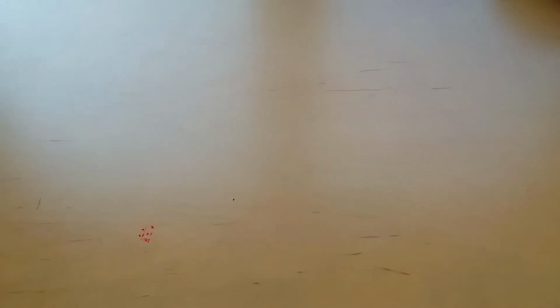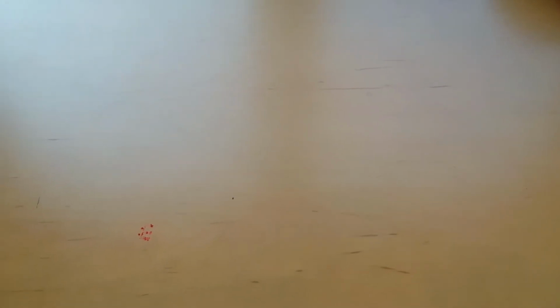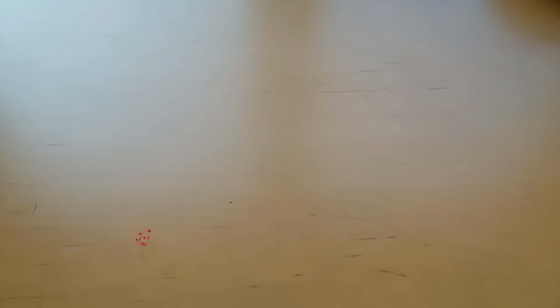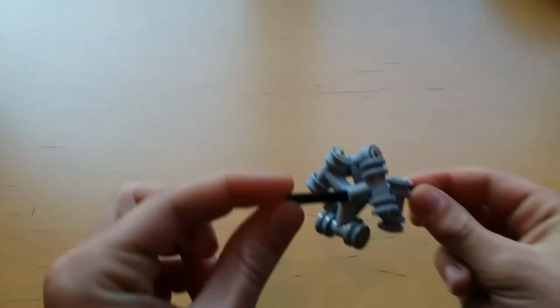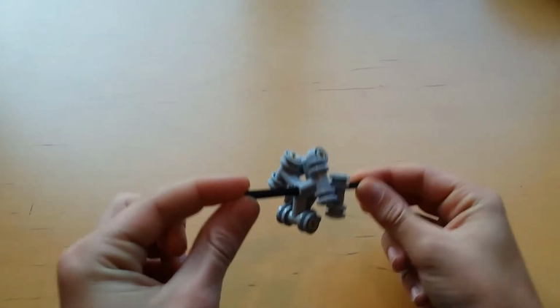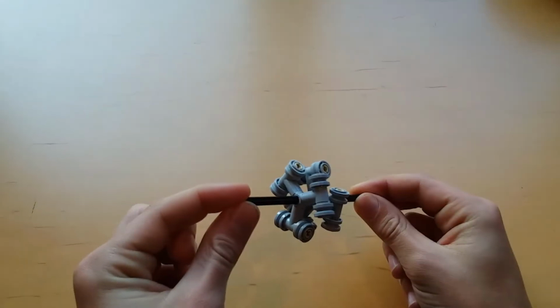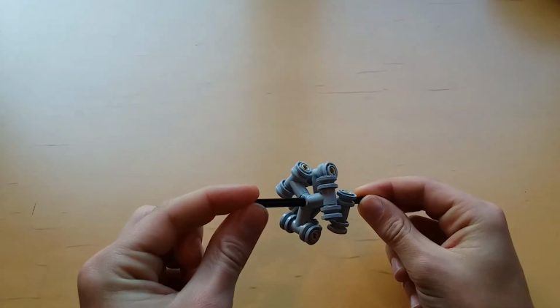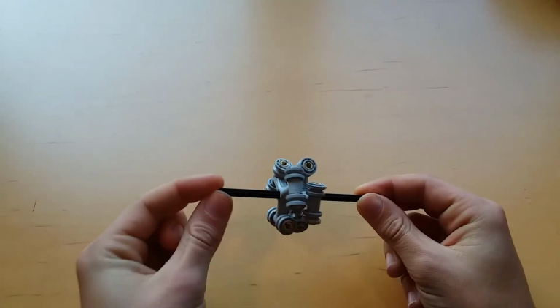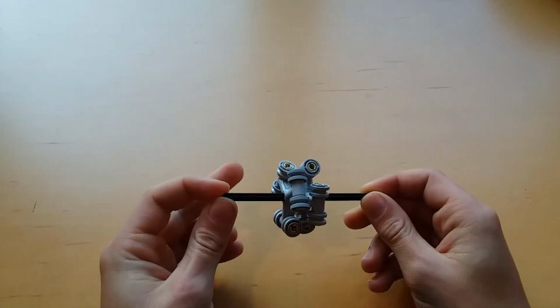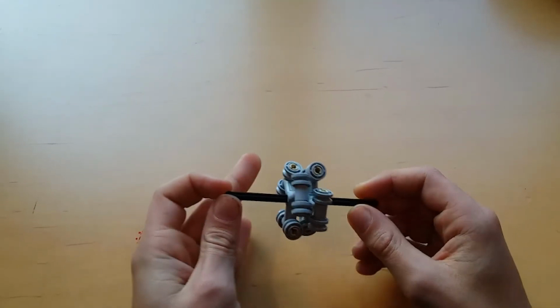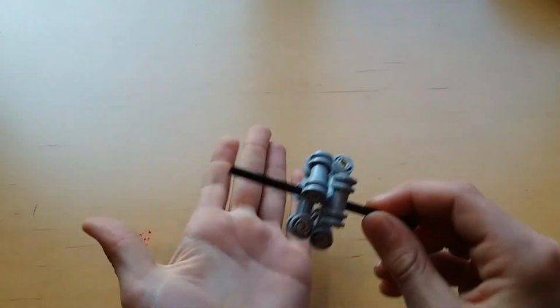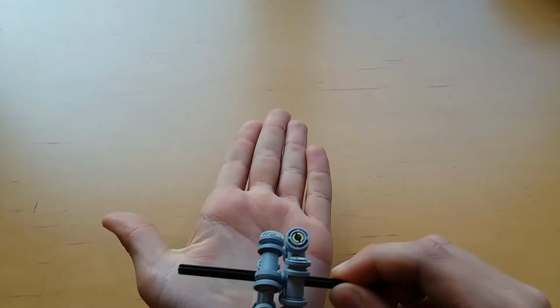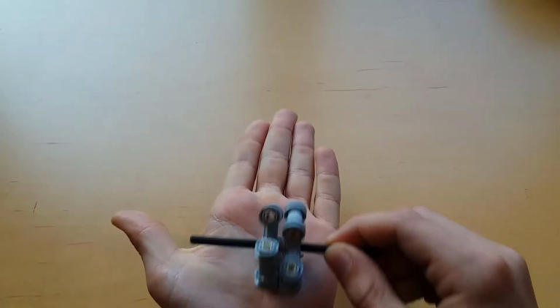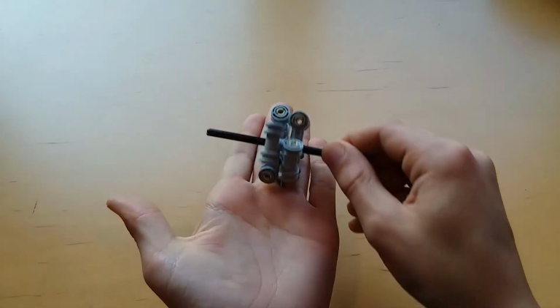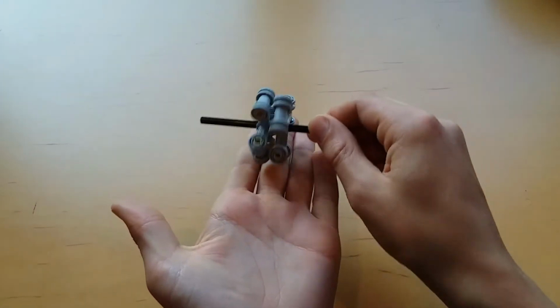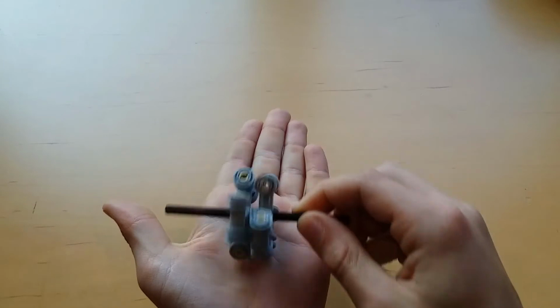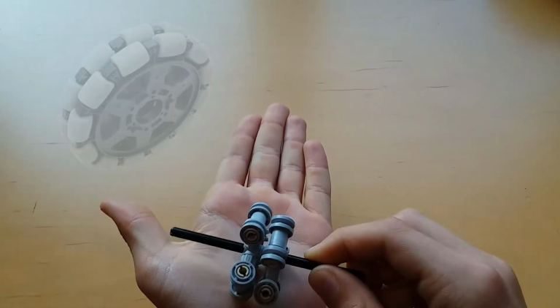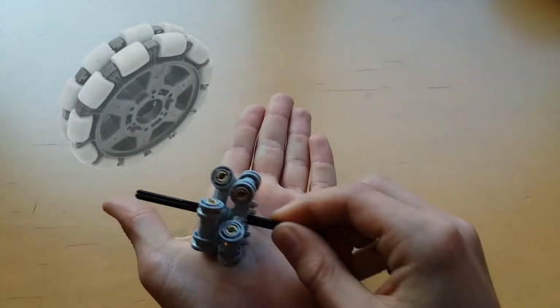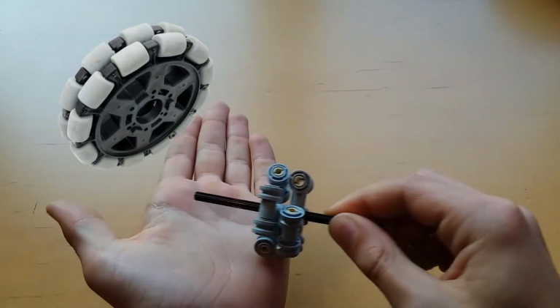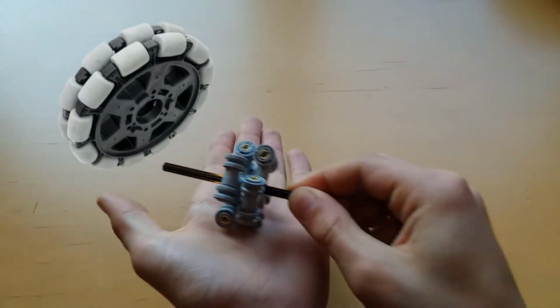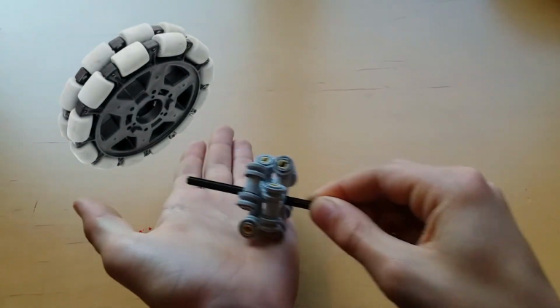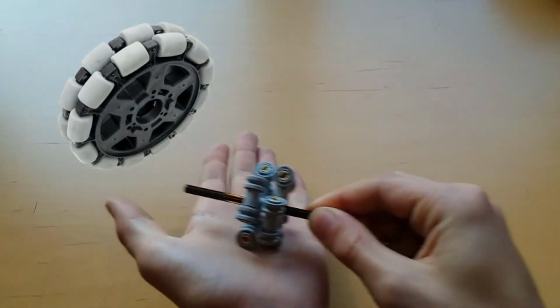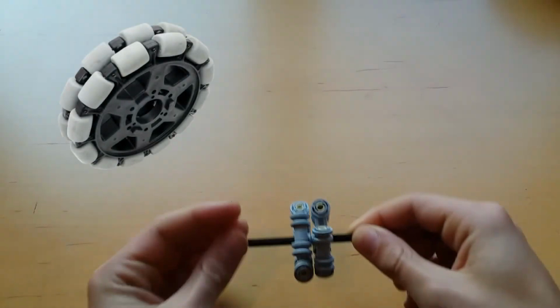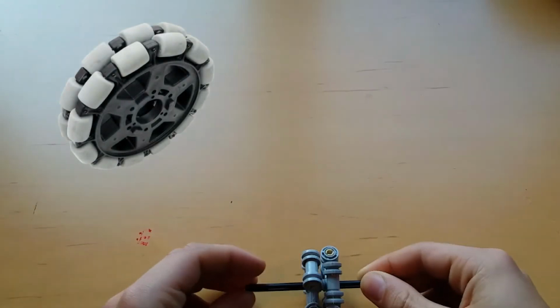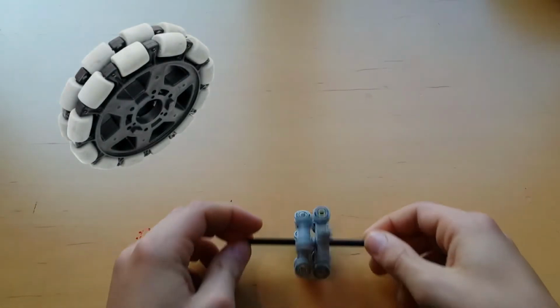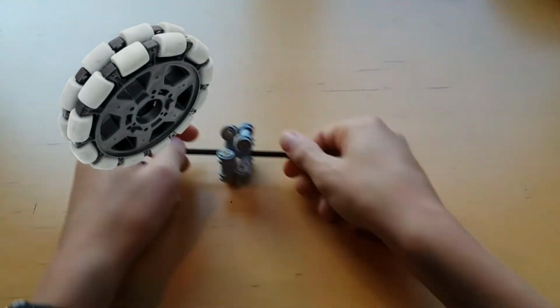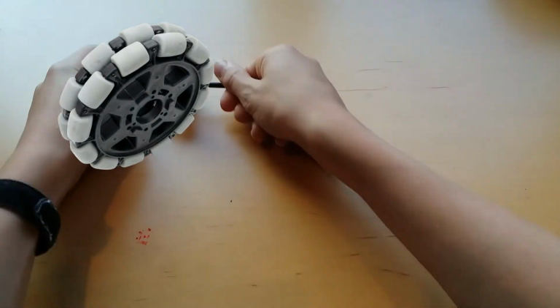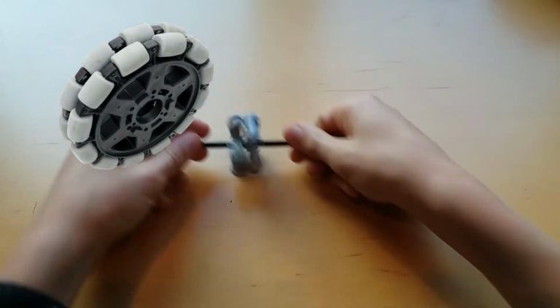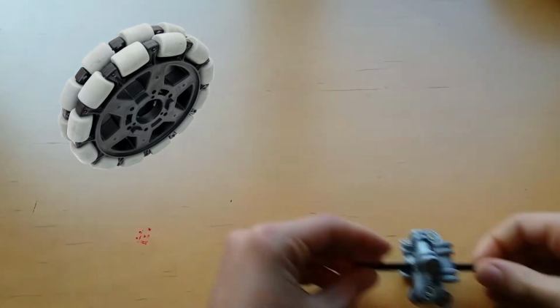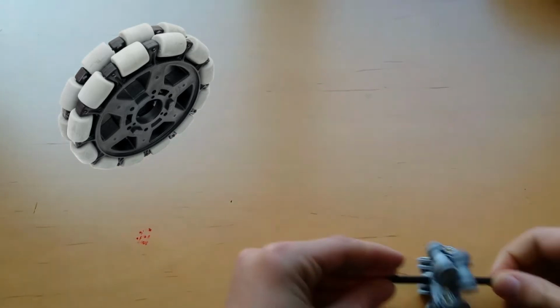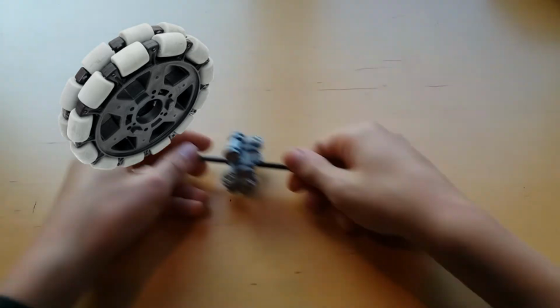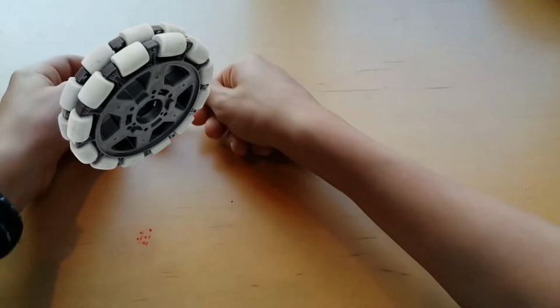Hello and welcome to another video on the LEGO Zars channel. Today I'm going to show you how to make a simple LEGO Omniwheel. An Omniwheel allows you to roll in any direction: forward, backwards, left, or right.